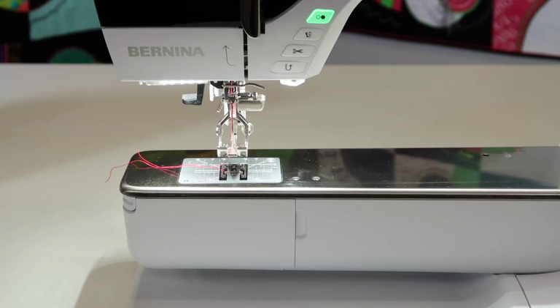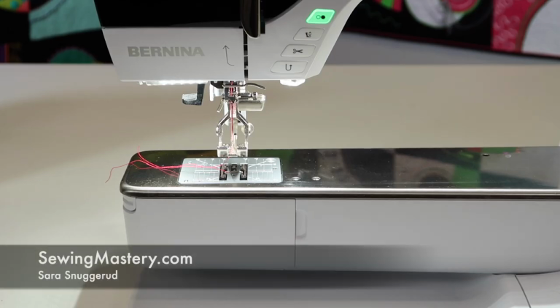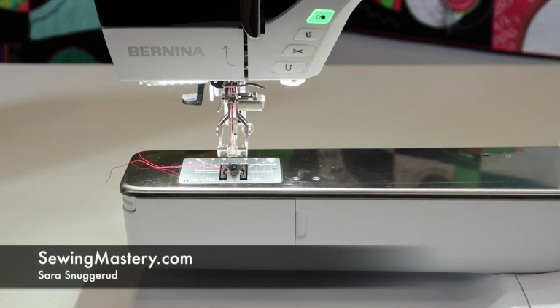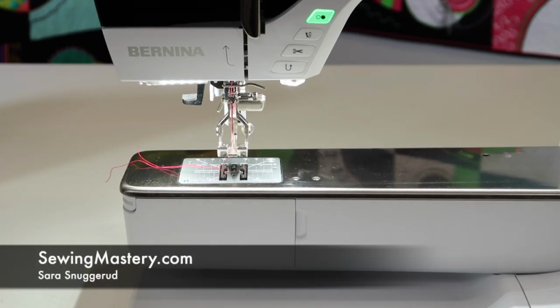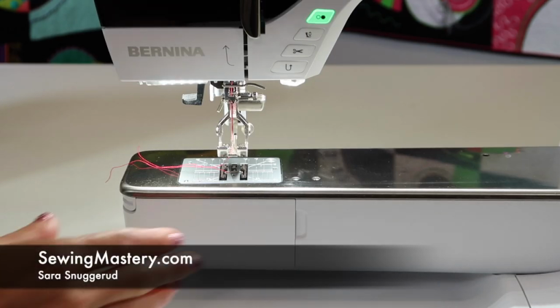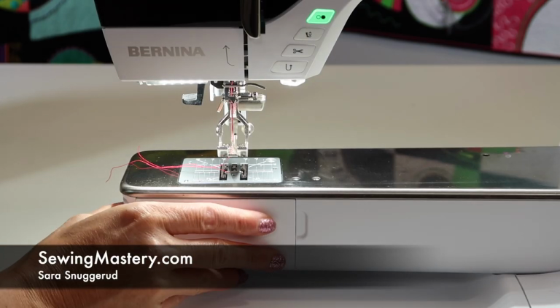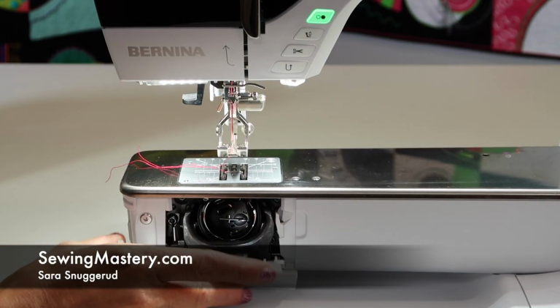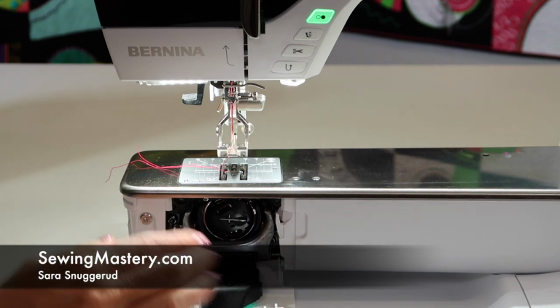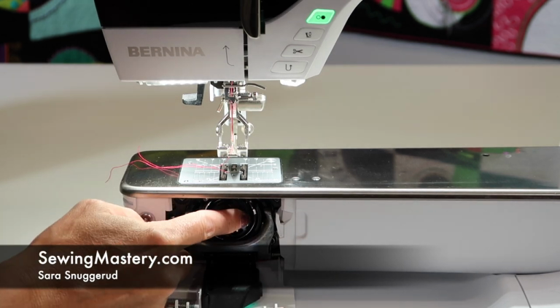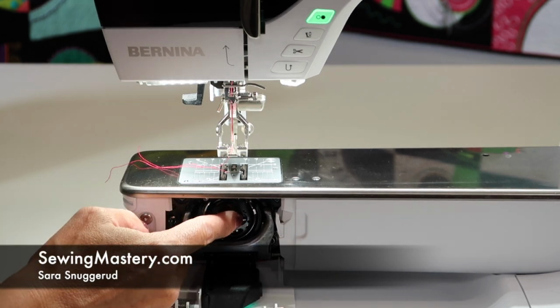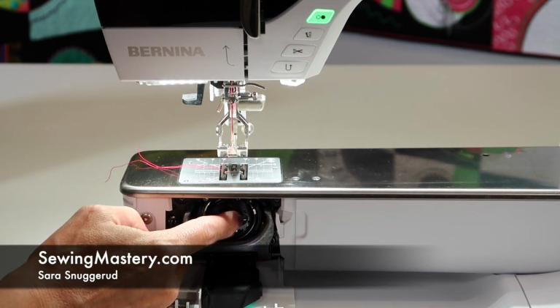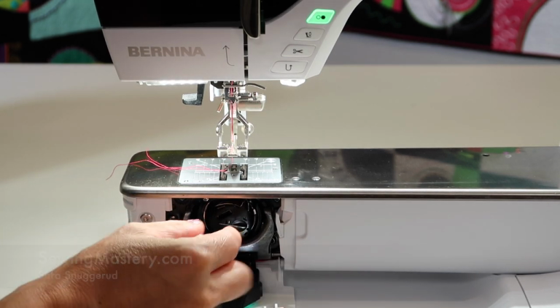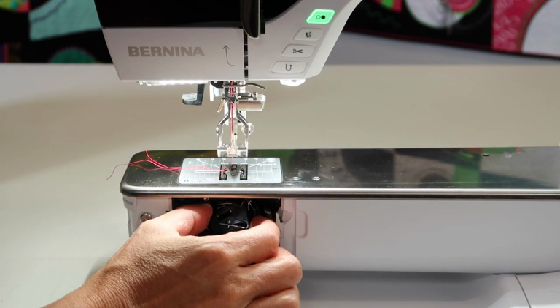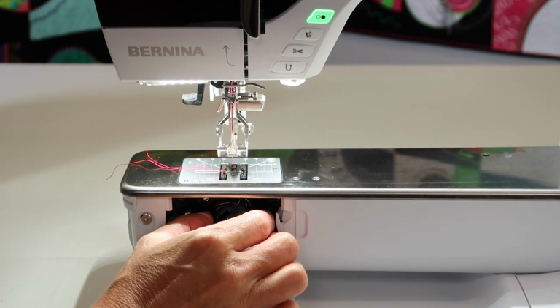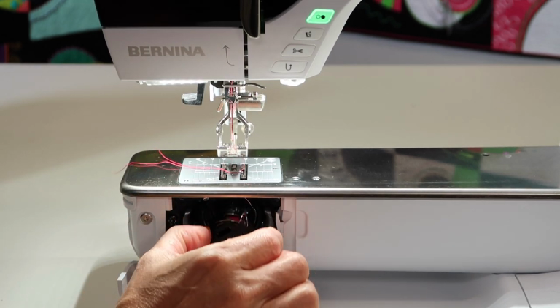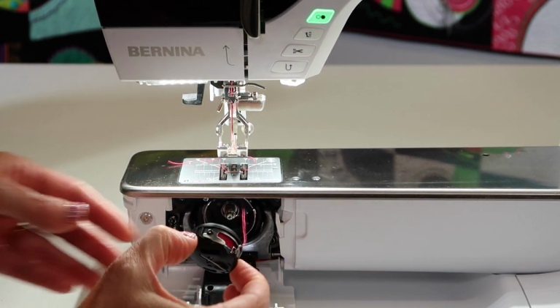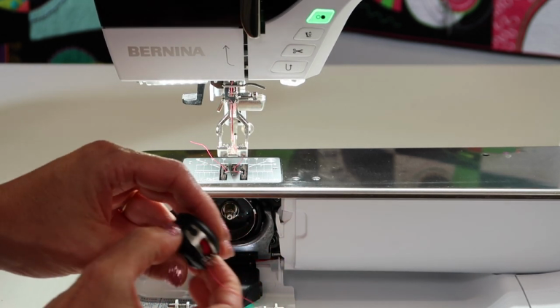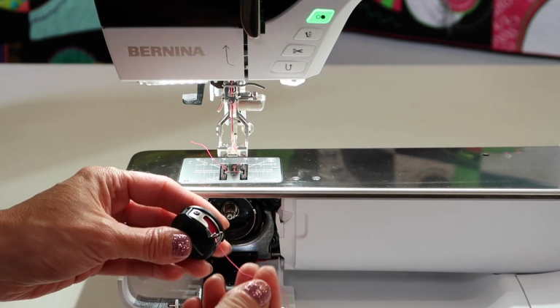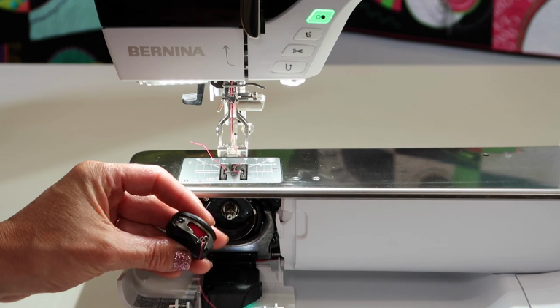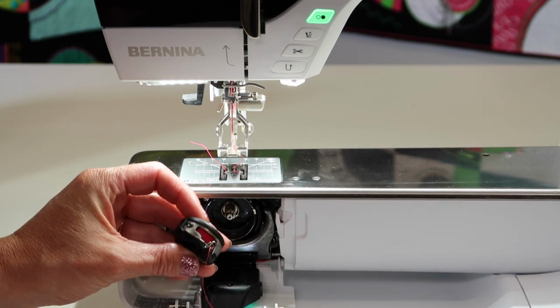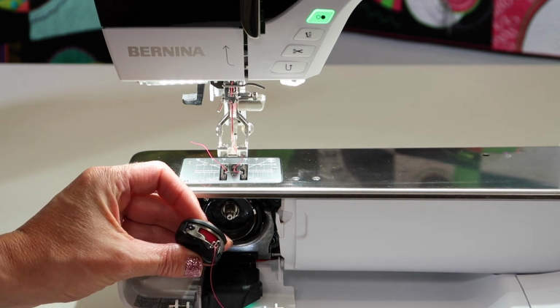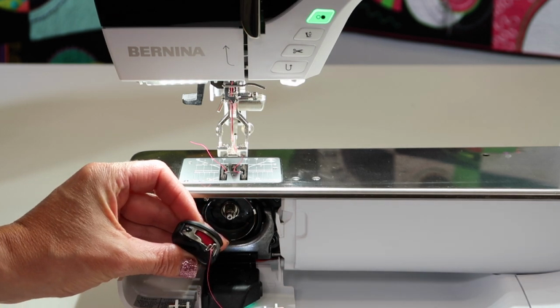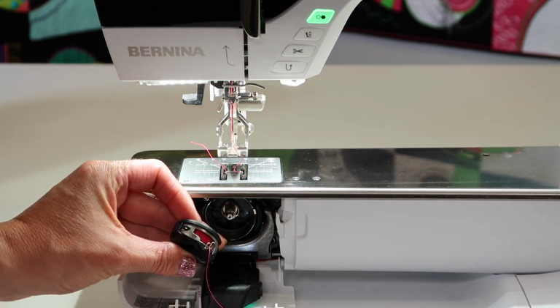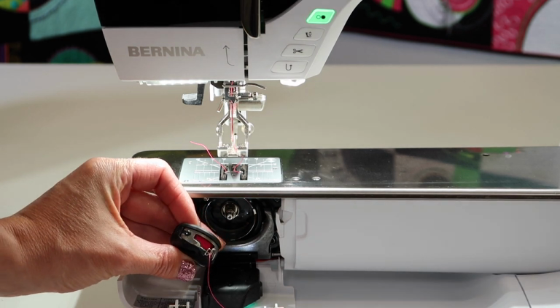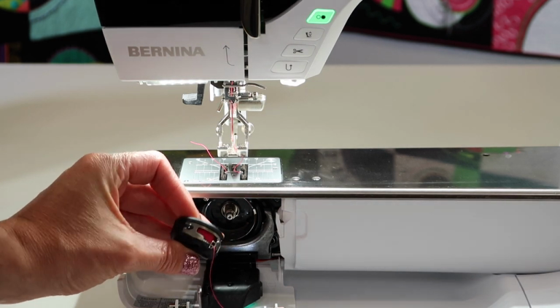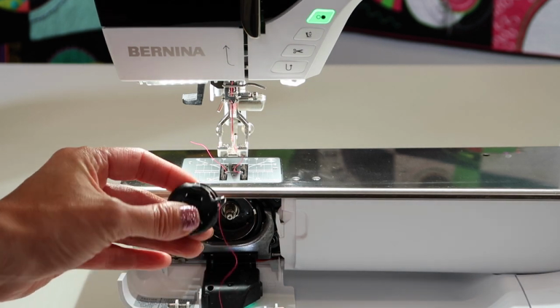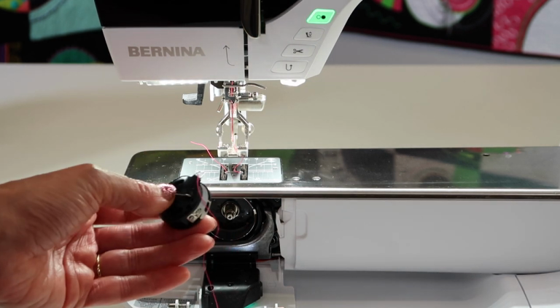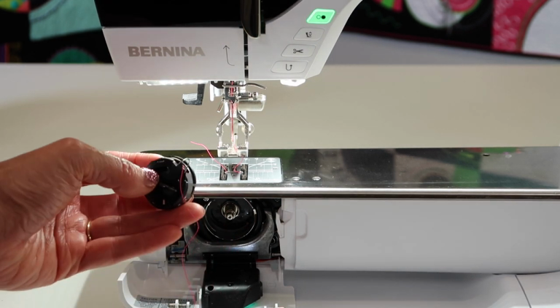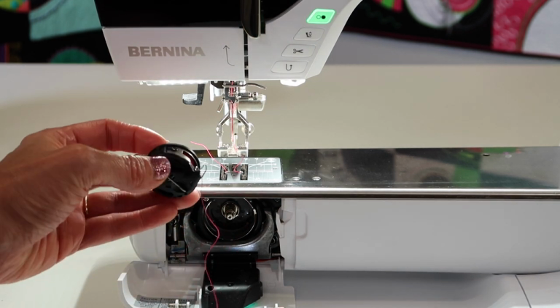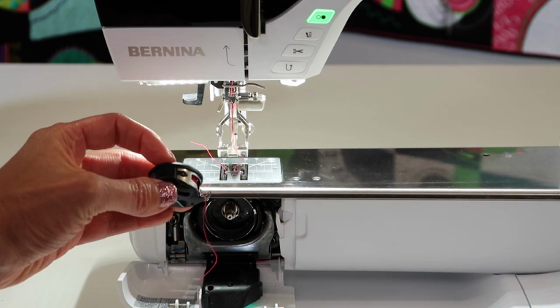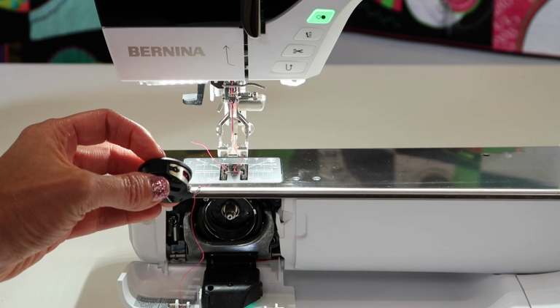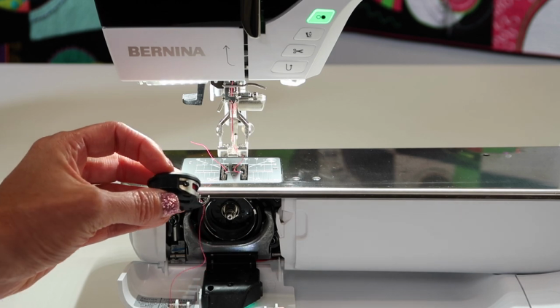The Bernina 790 is known for its jumbo bobbin, which means that there is a slightly different bobbin case. I want to show you just some basics of how to get this in the machine and what are some of the things you need to know.